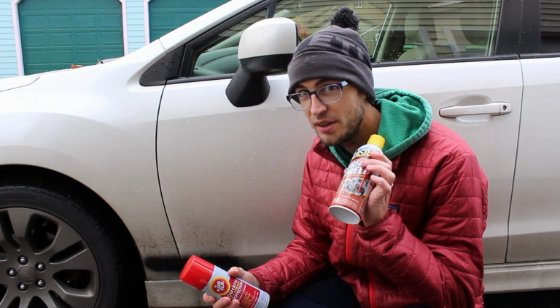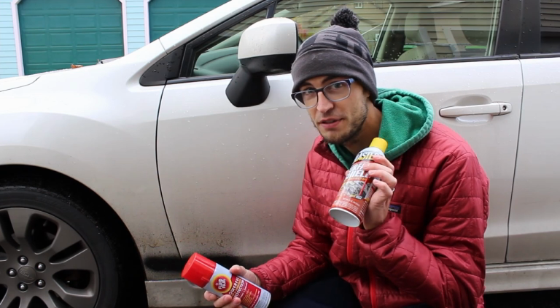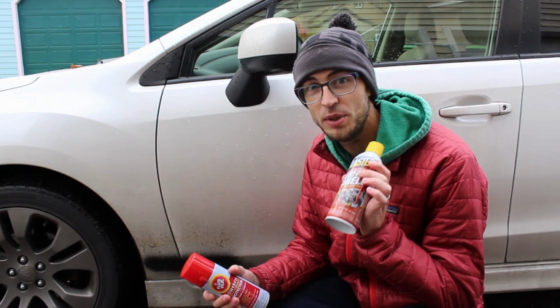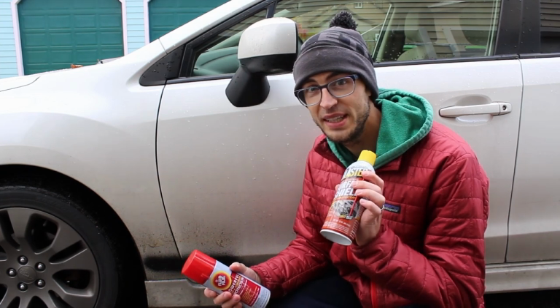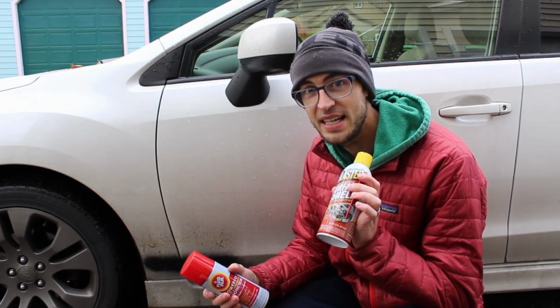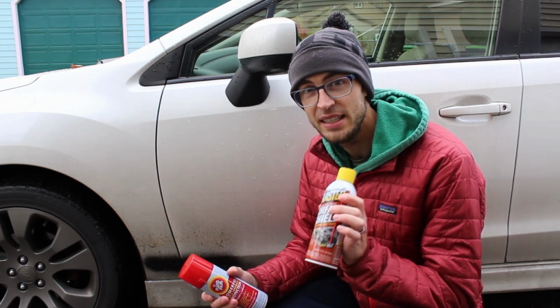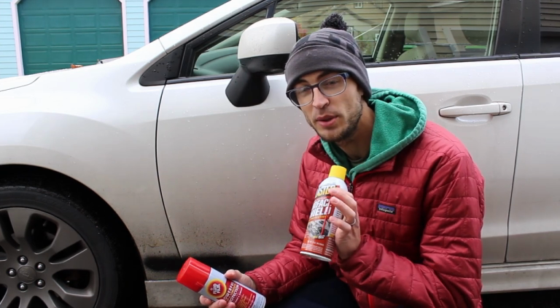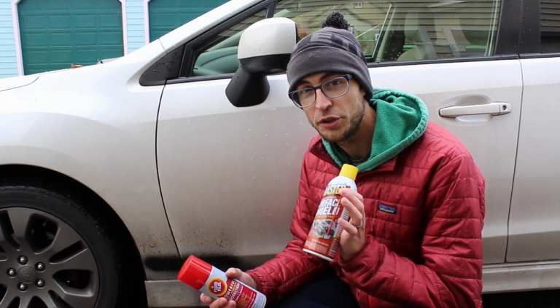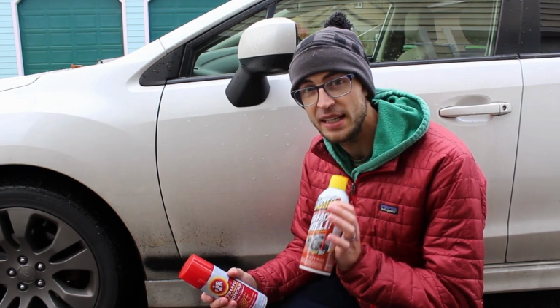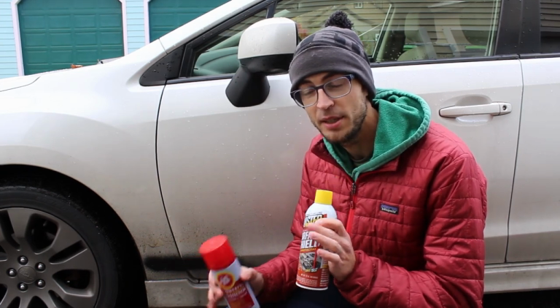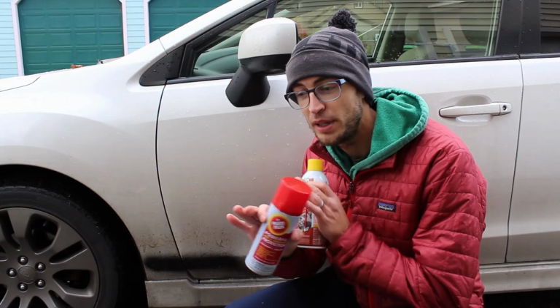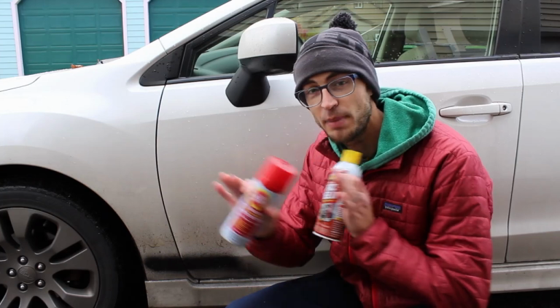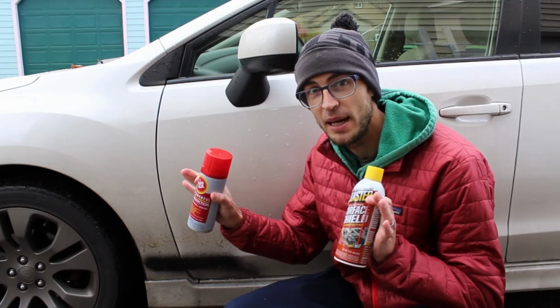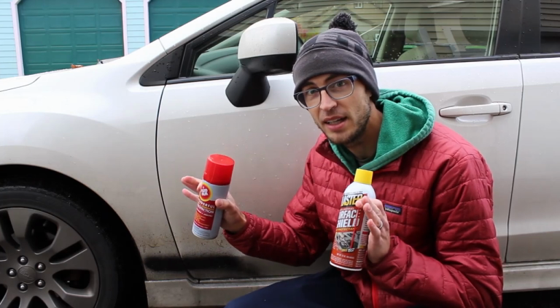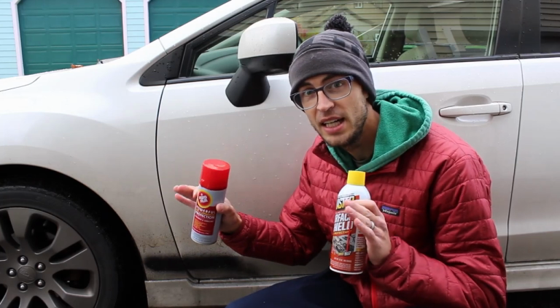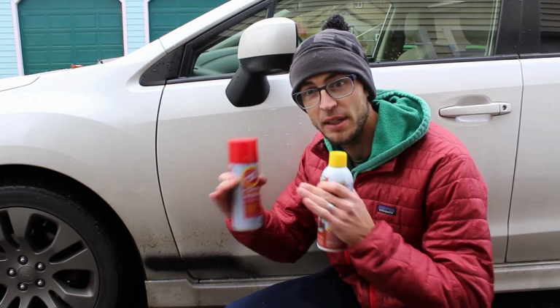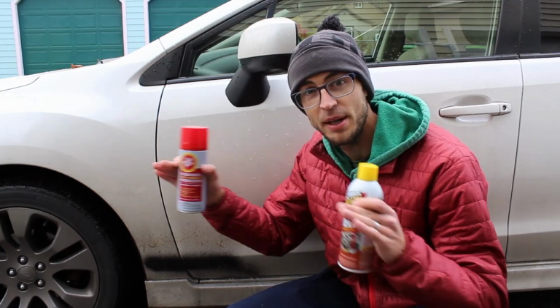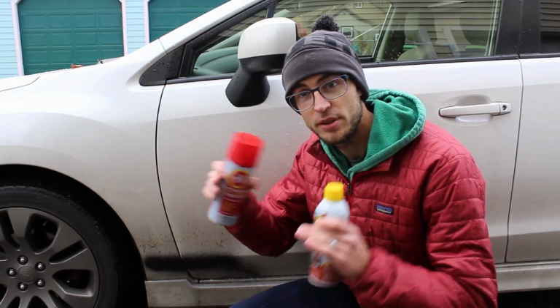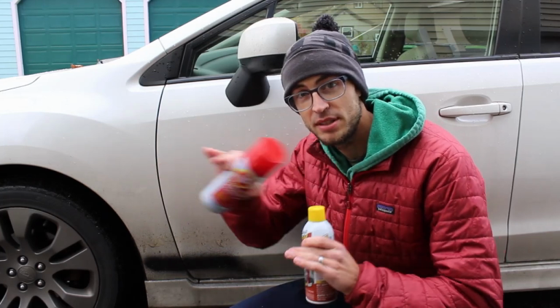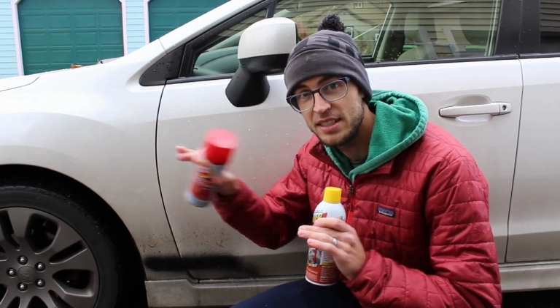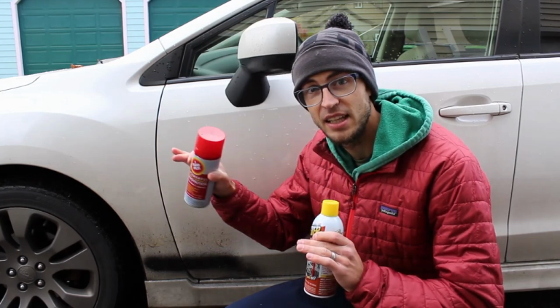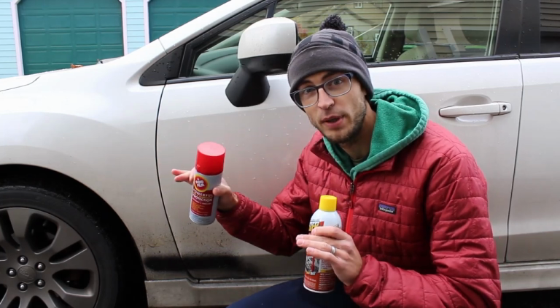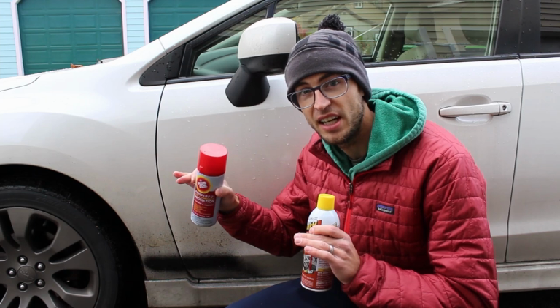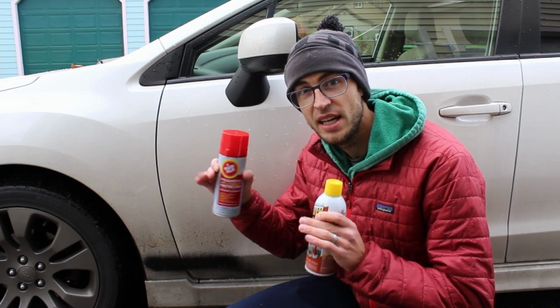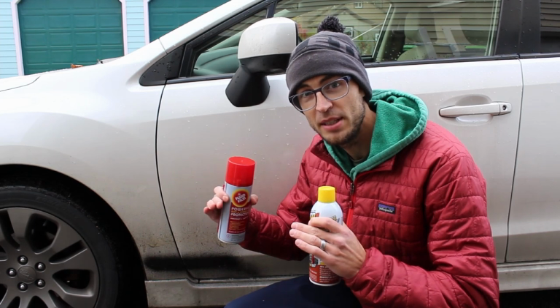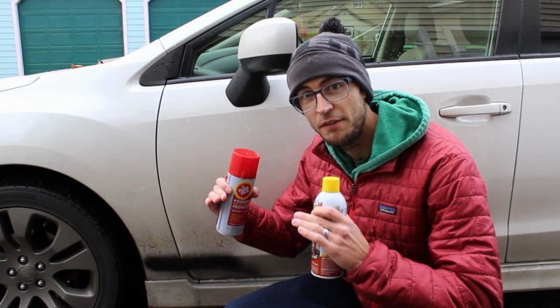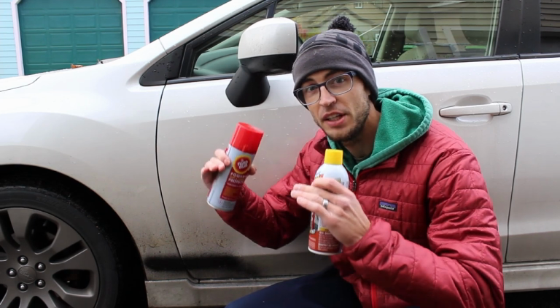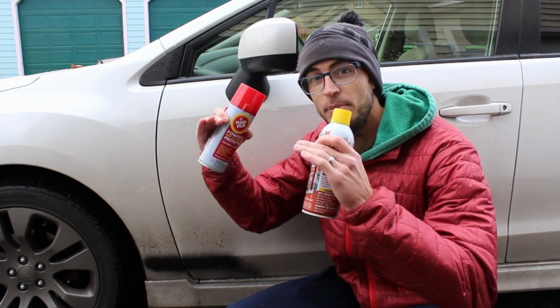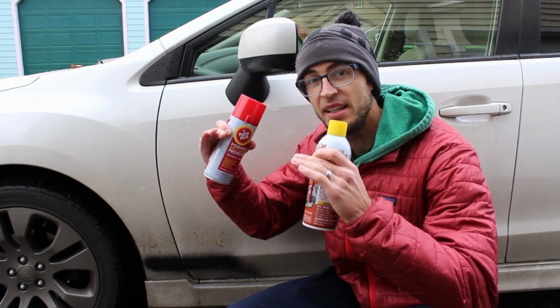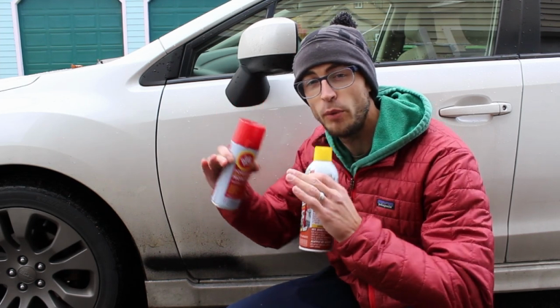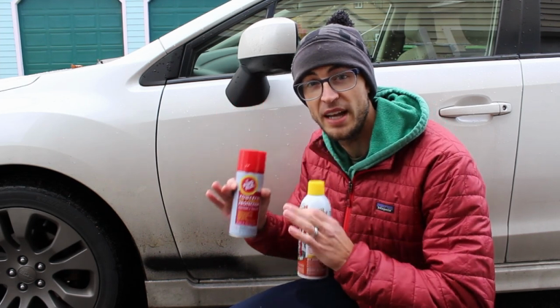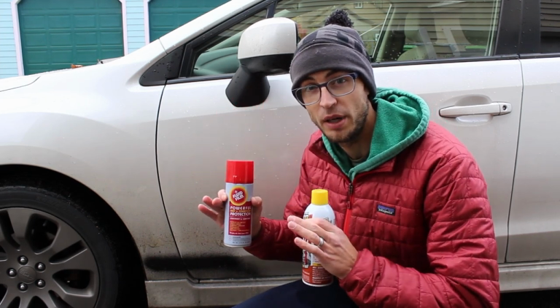The second test, which I think is very important, is what I'm calling a creep test. I'm going to spray a spot on the back of my car, tape it off so there's a very distinct line of where it starts, and then see how far each product creeps up into the area where it was not sprayed.